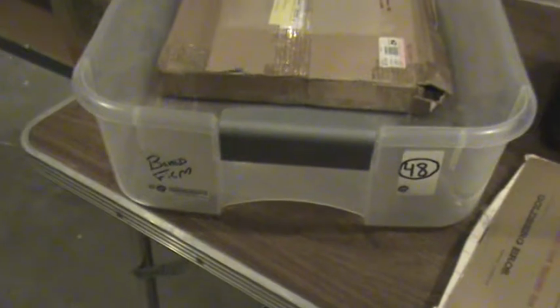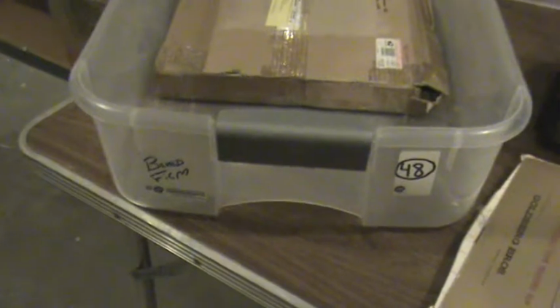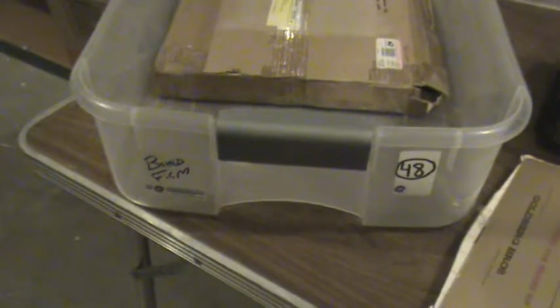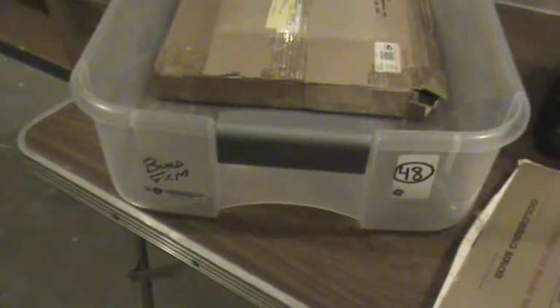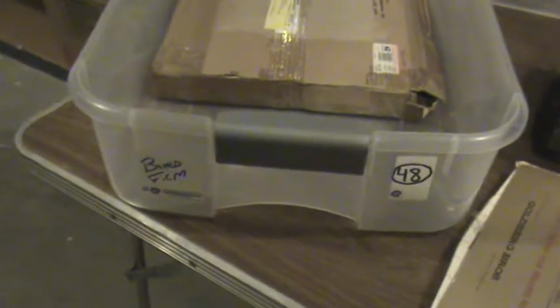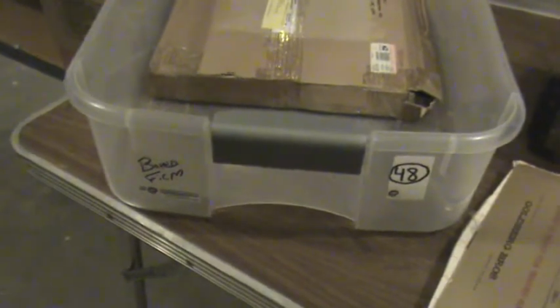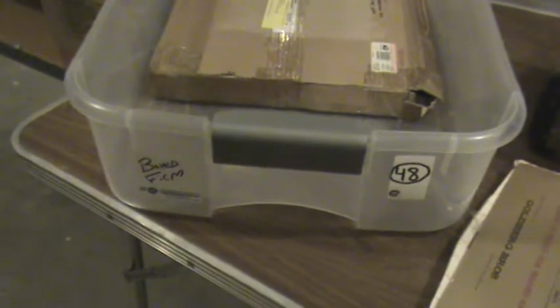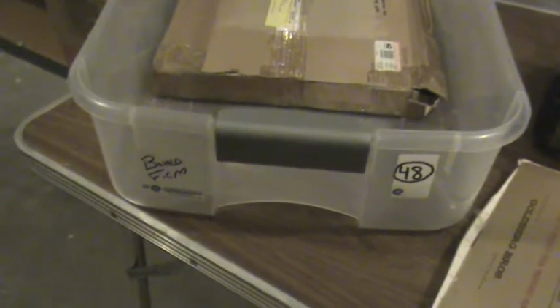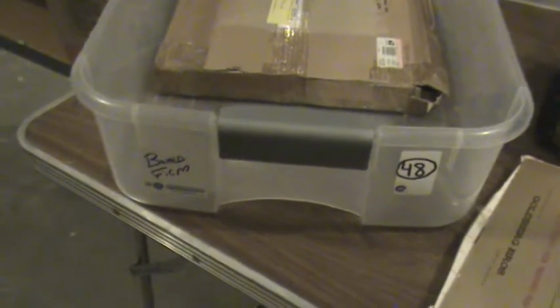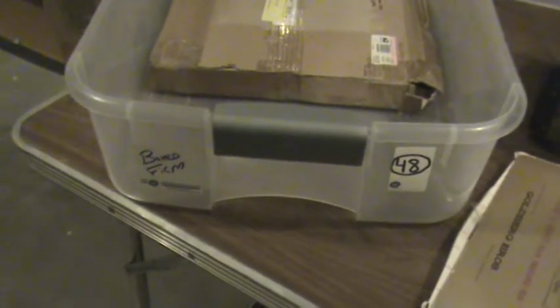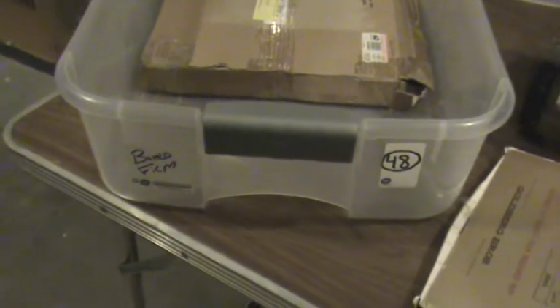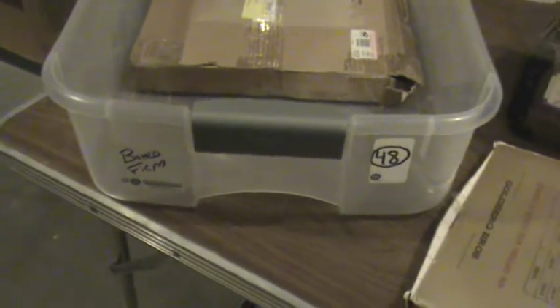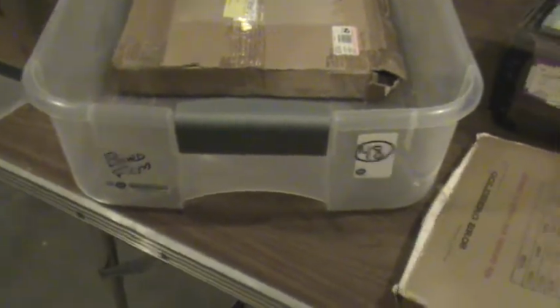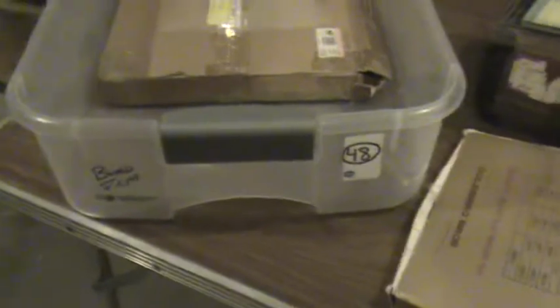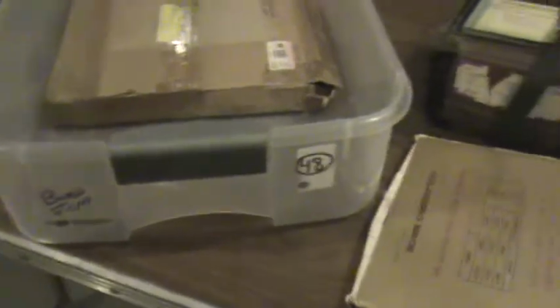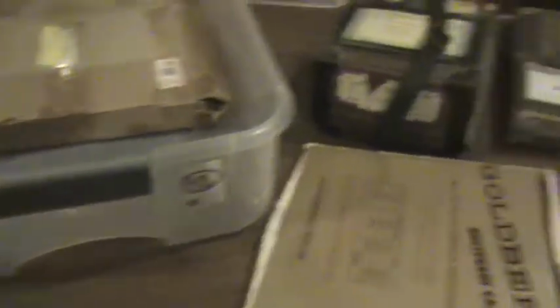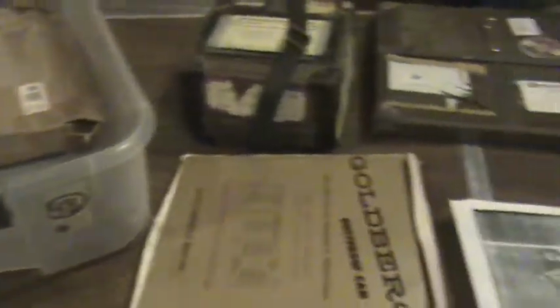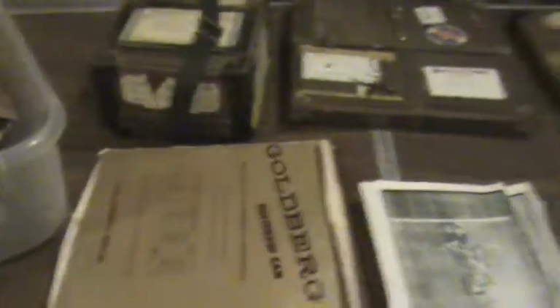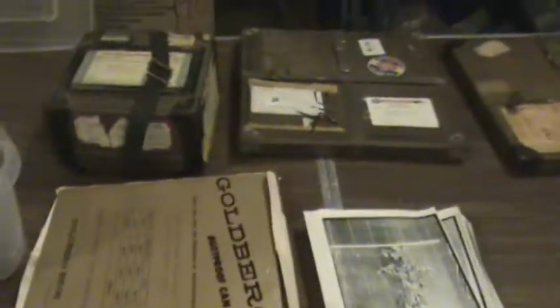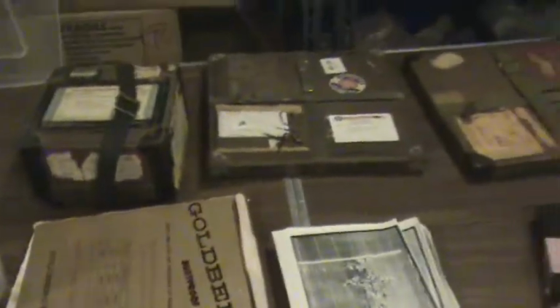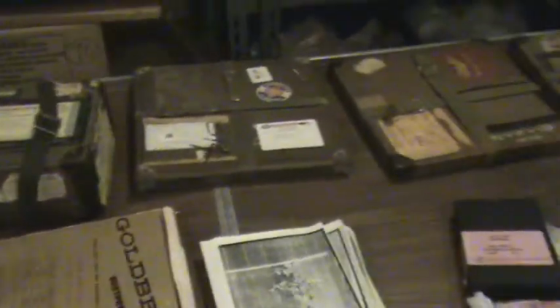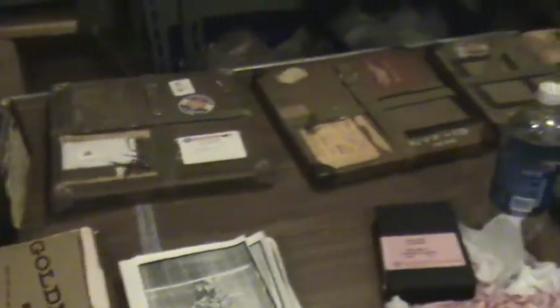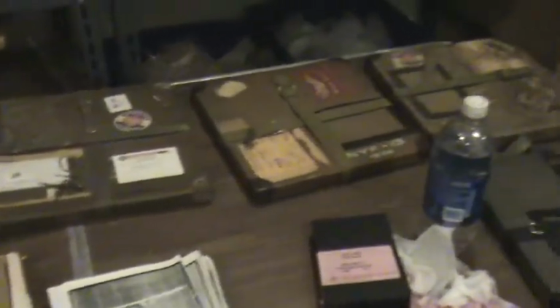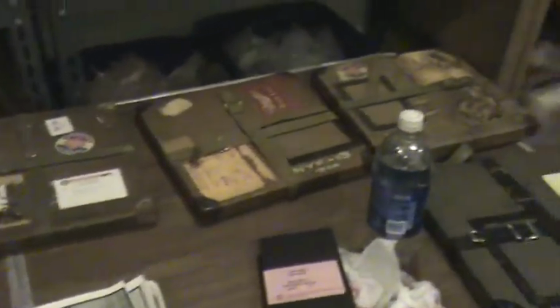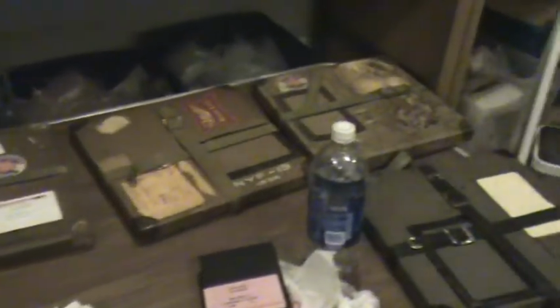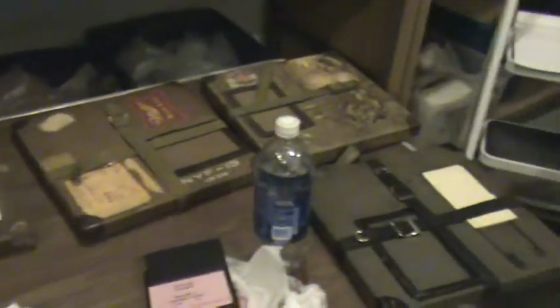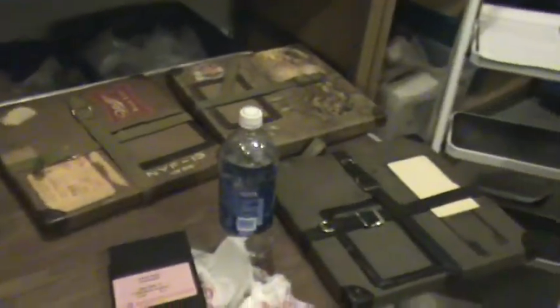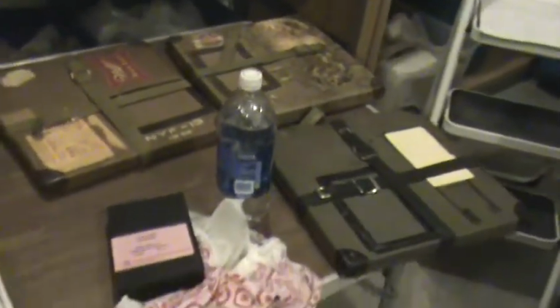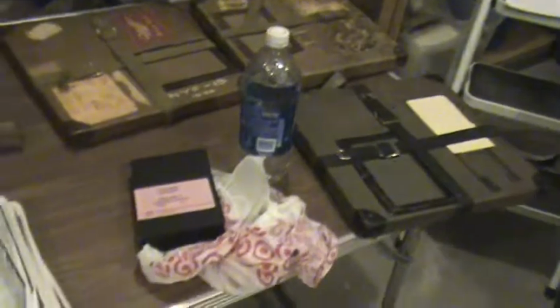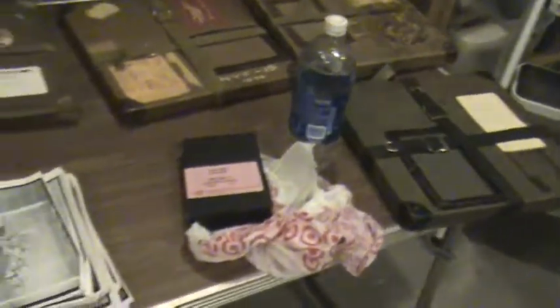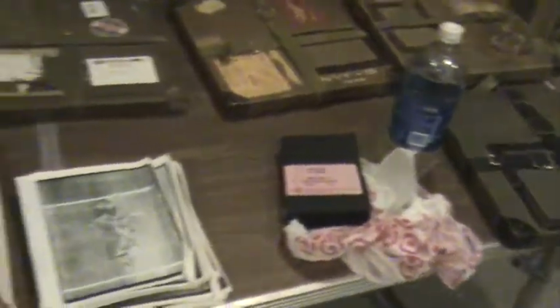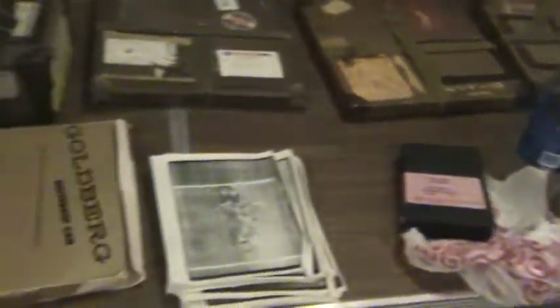Okay, Giant fans. Box number 48 is boxed film — some old boxed film here. Let's take a look at what we're going to put back in the box.